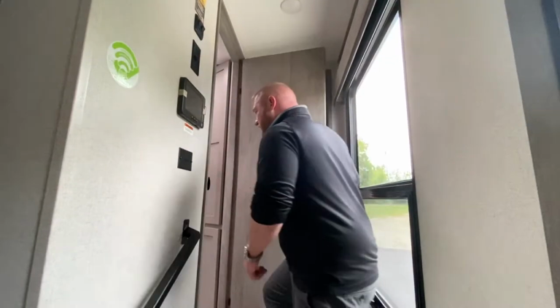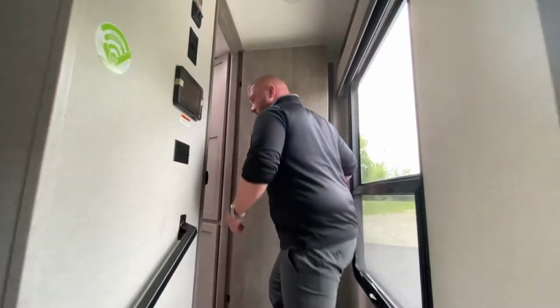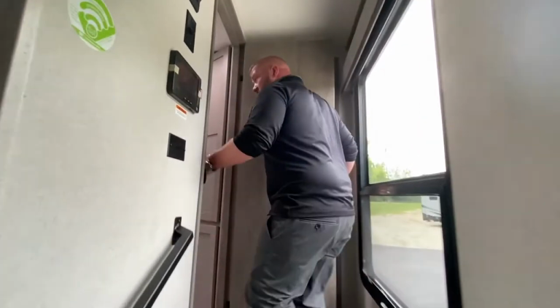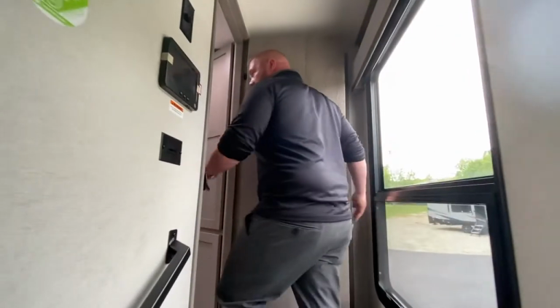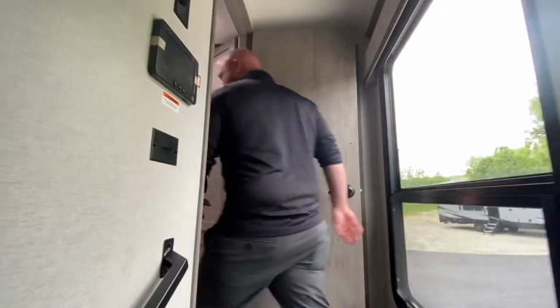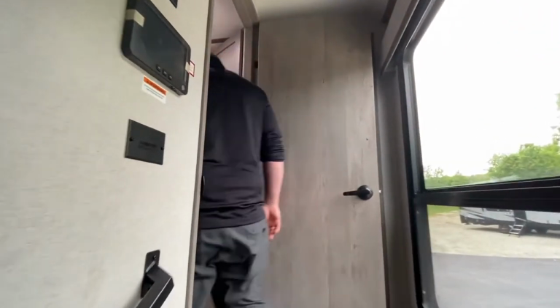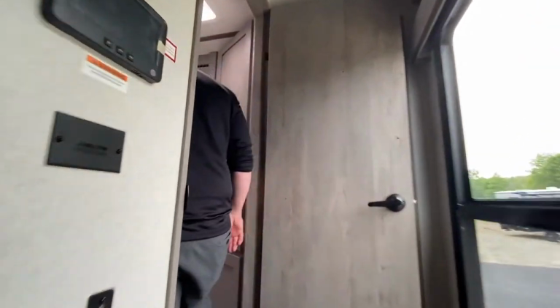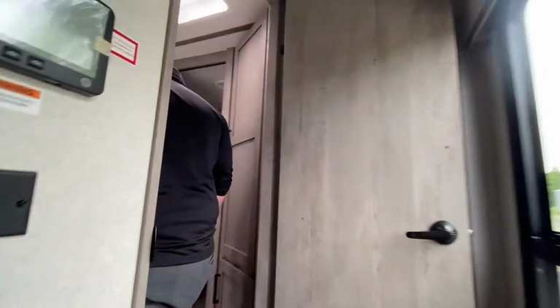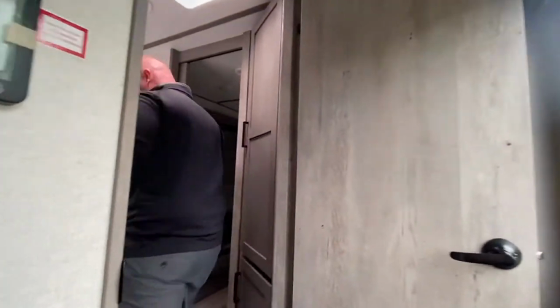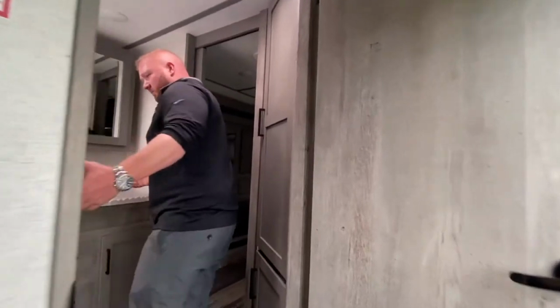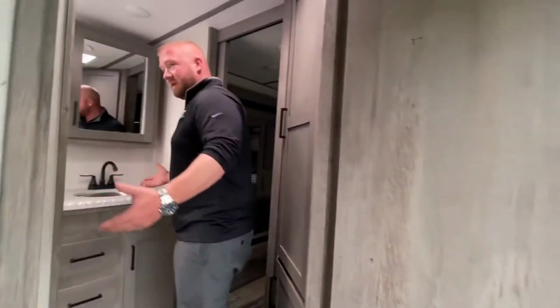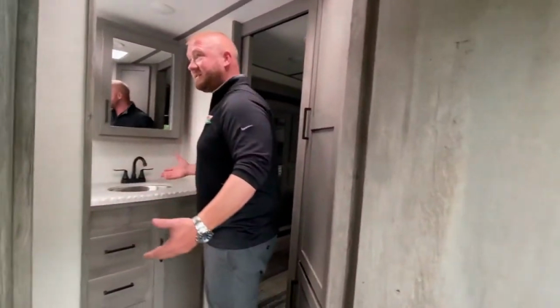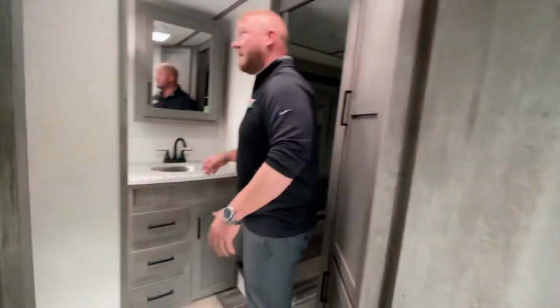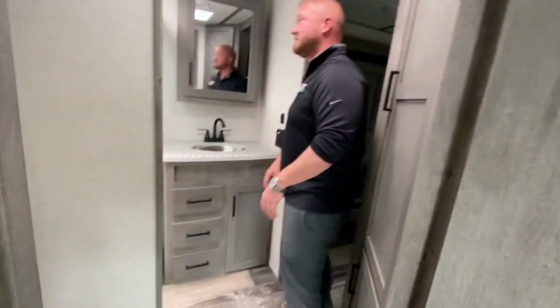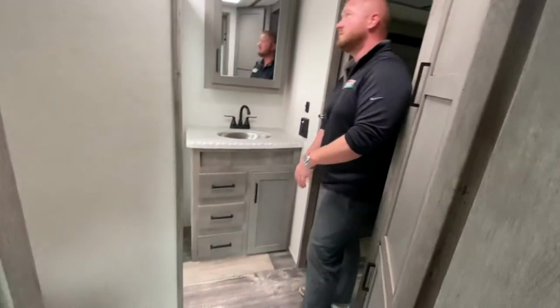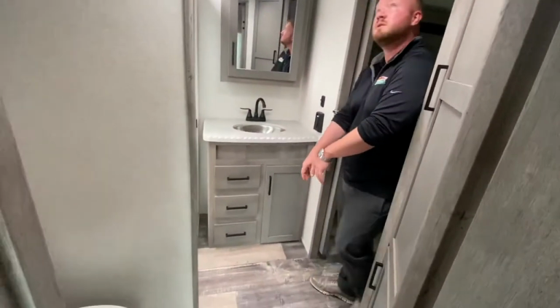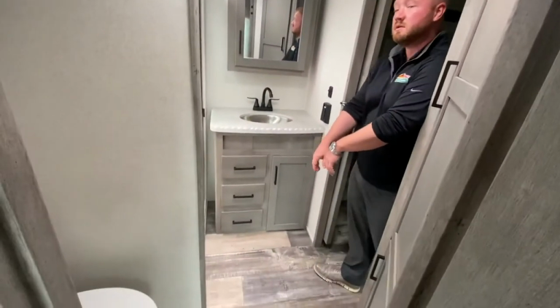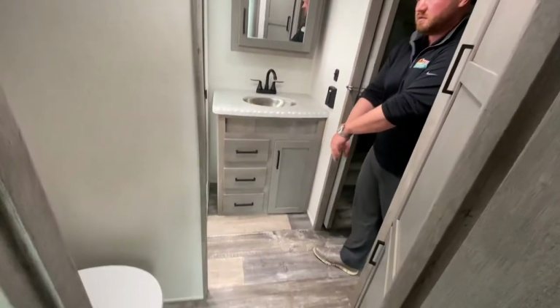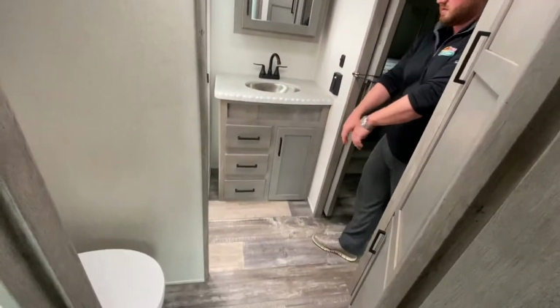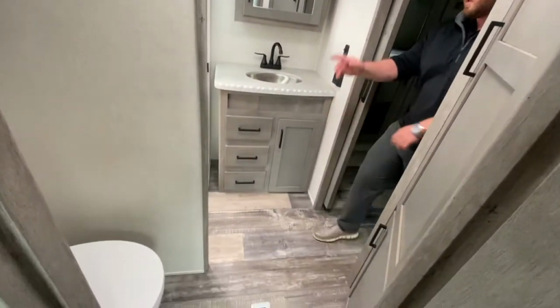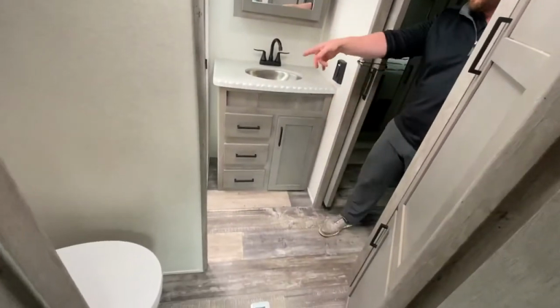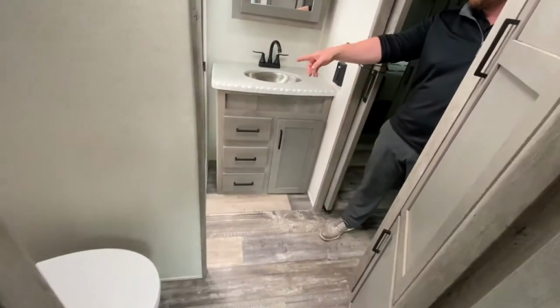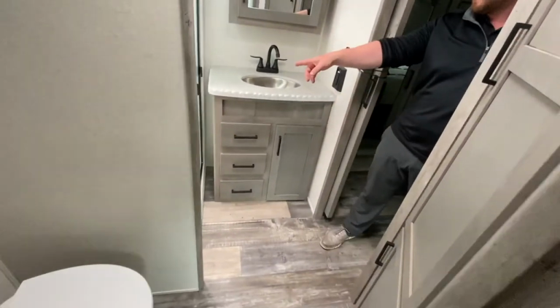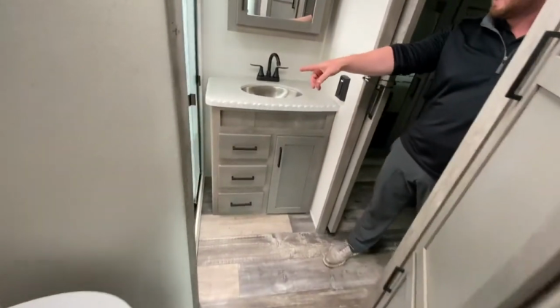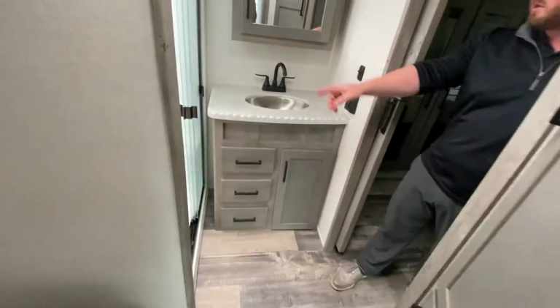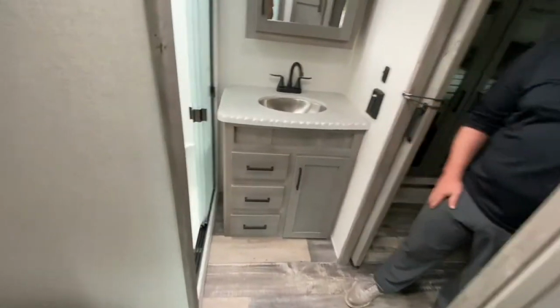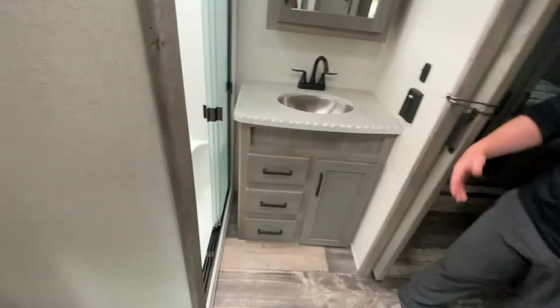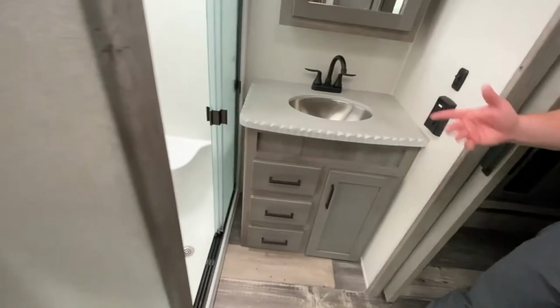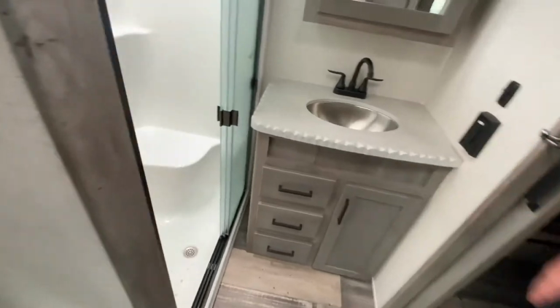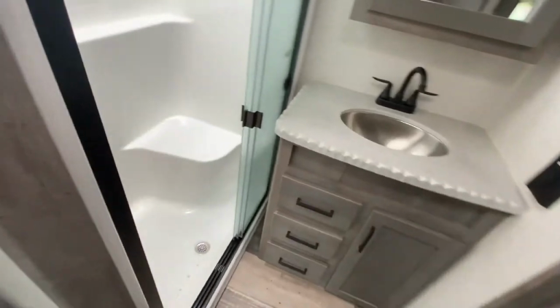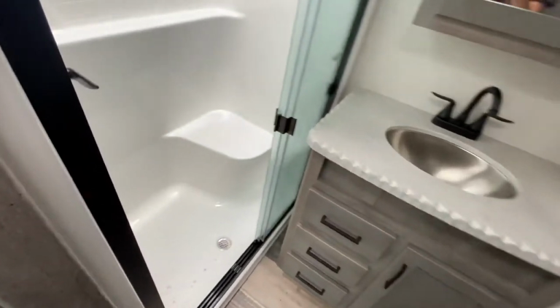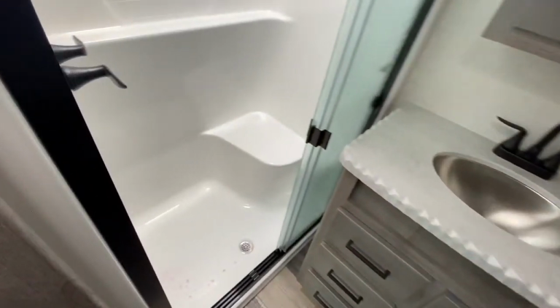Here comes your full bath — really nice size. If you look inside the shower you actually have a seat inside of there.